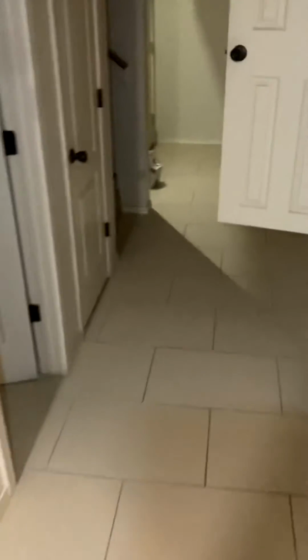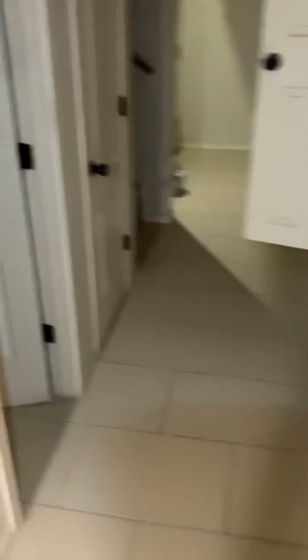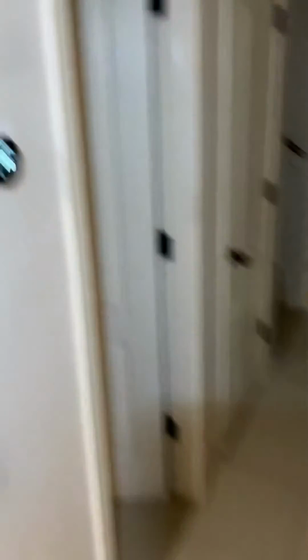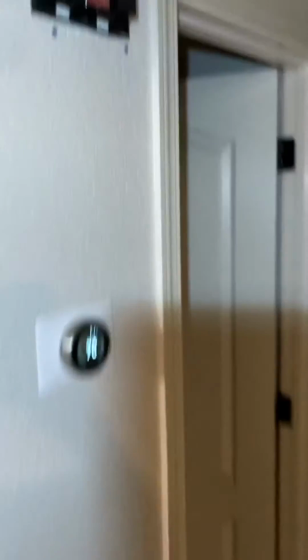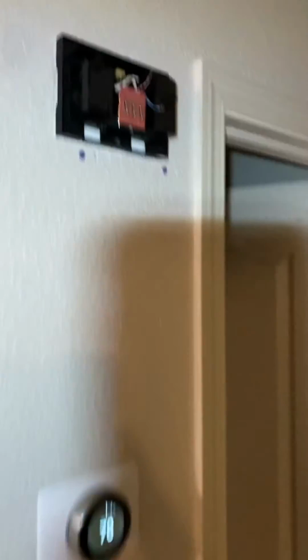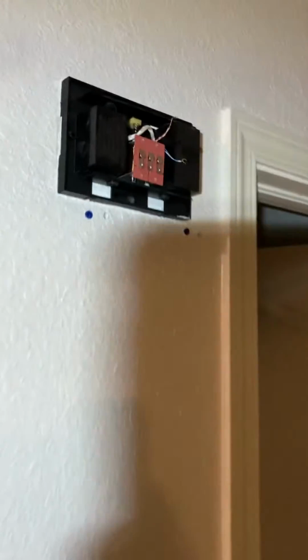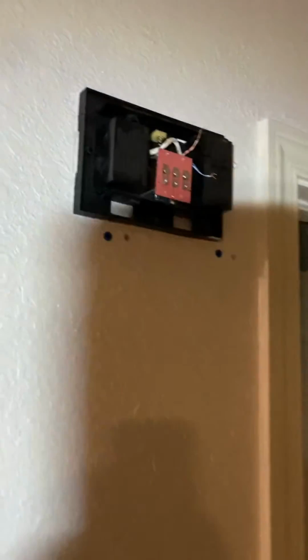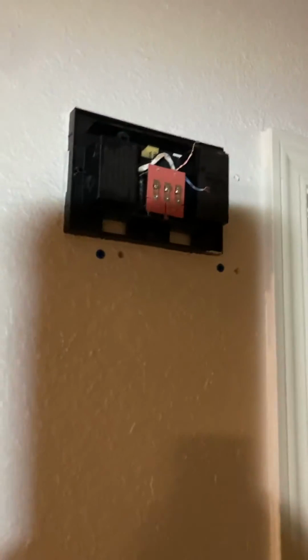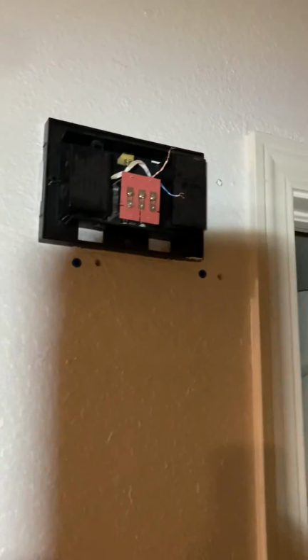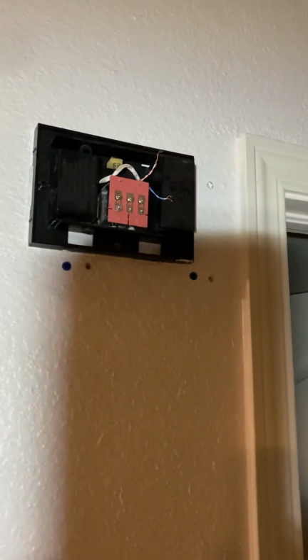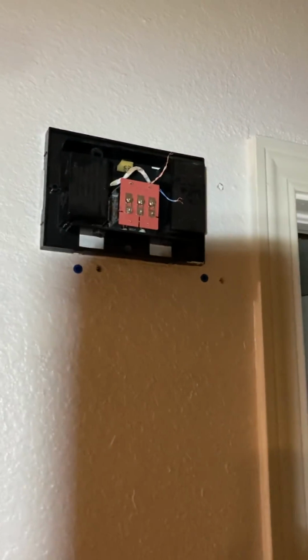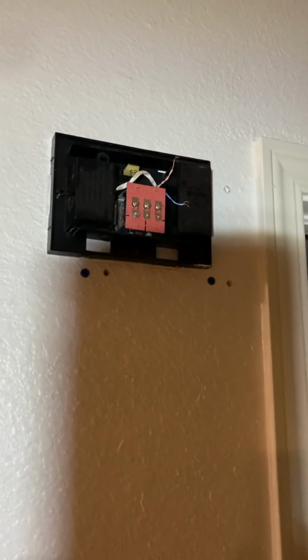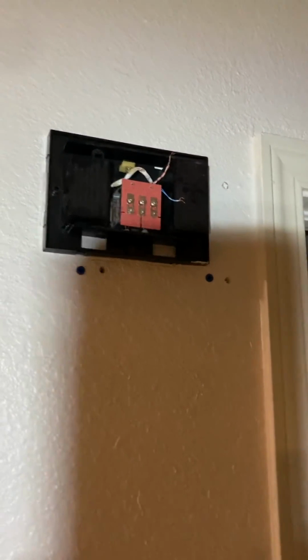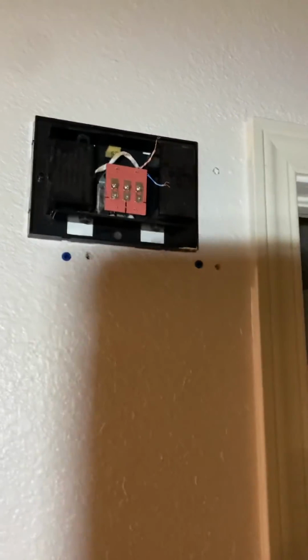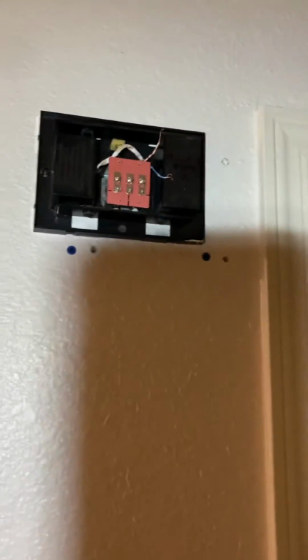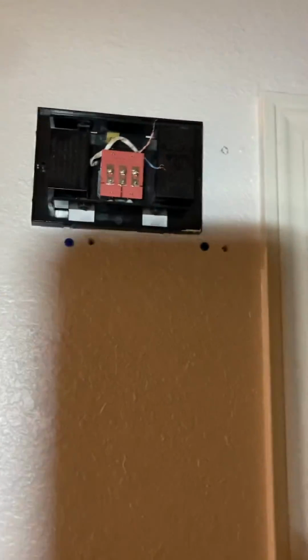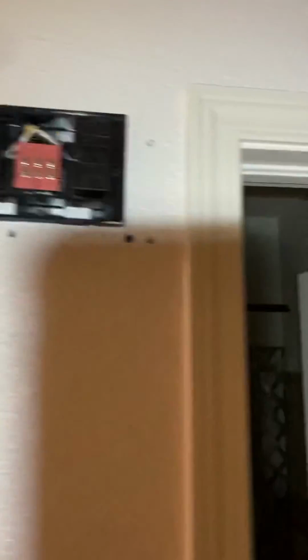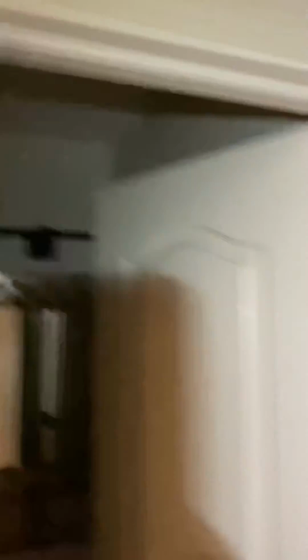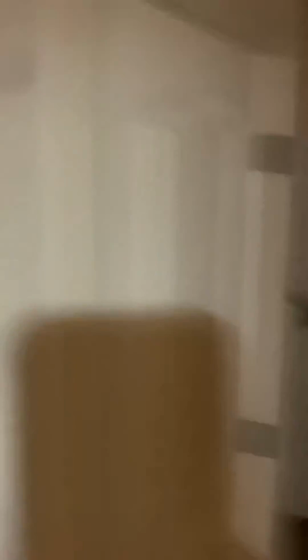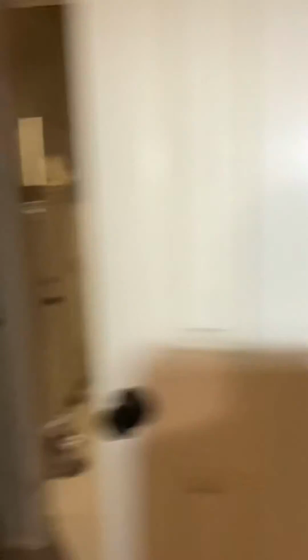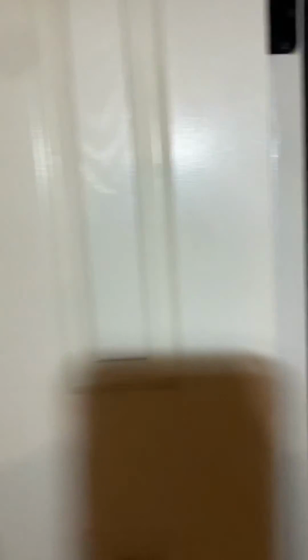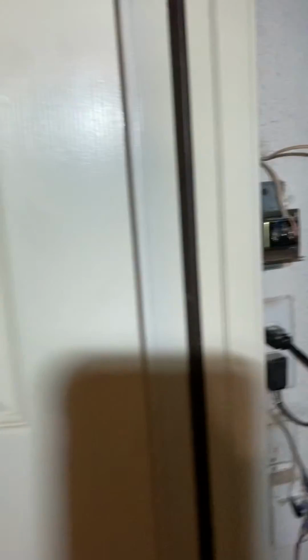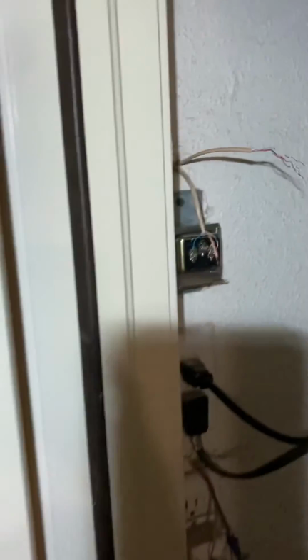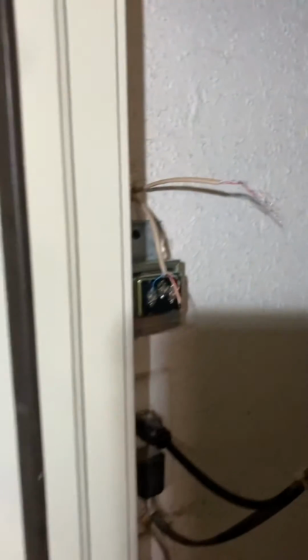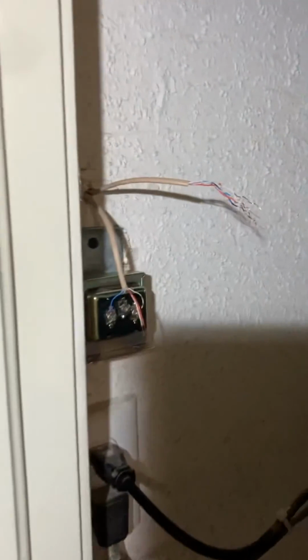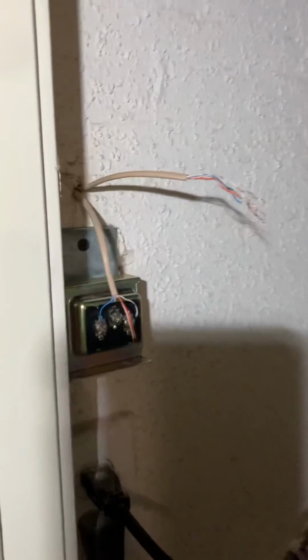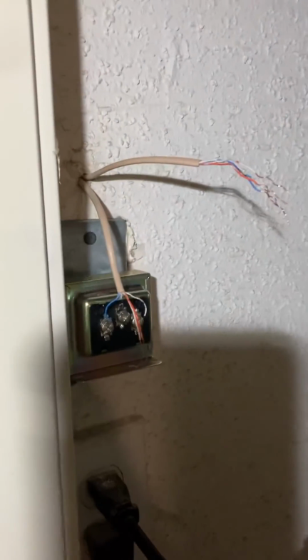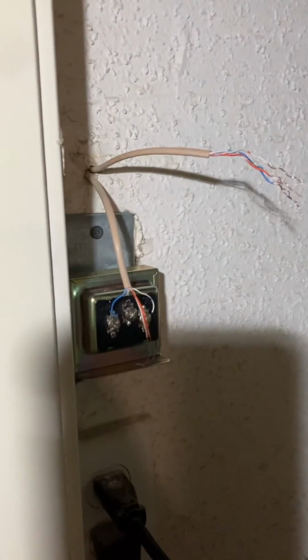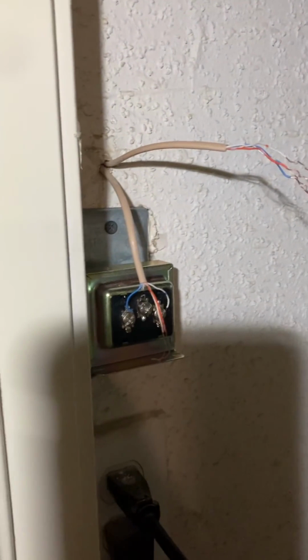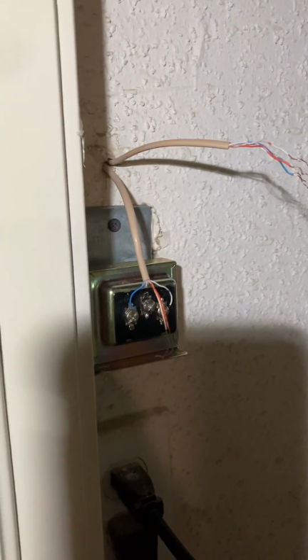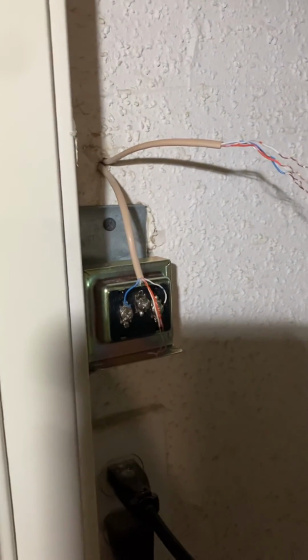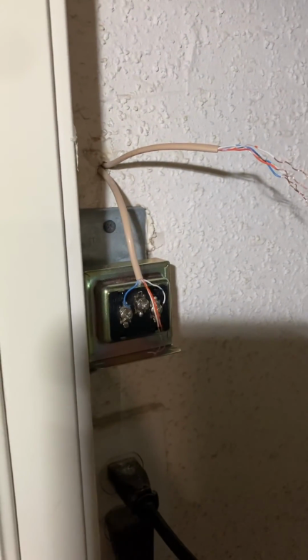Maybe you want to skip the original doorbell chime and just go directly to the doorbell outside — that should work fine.